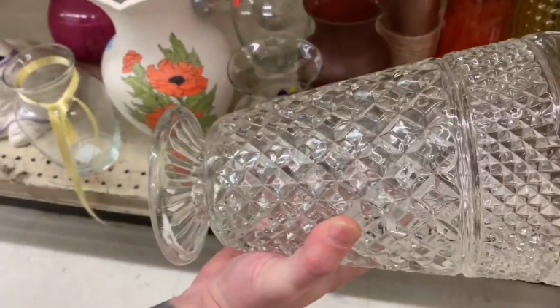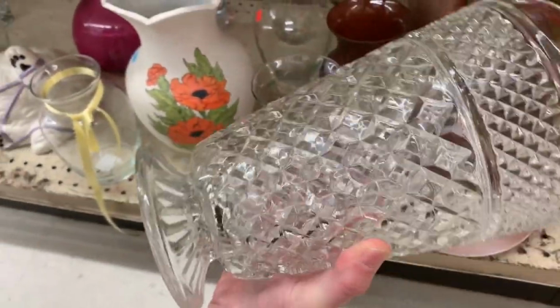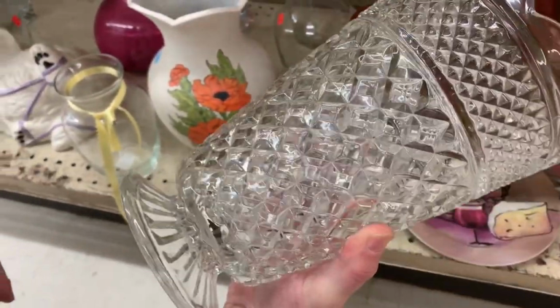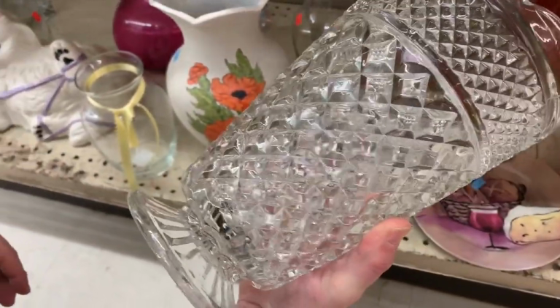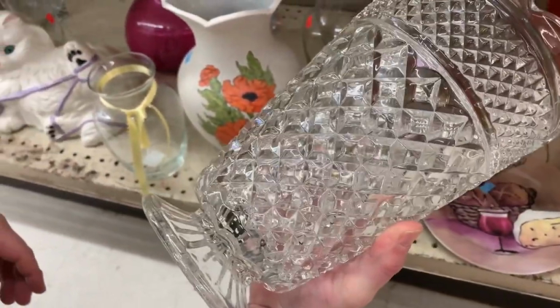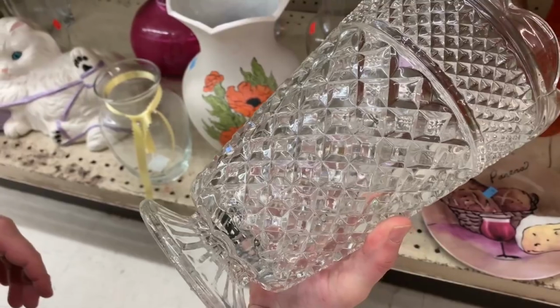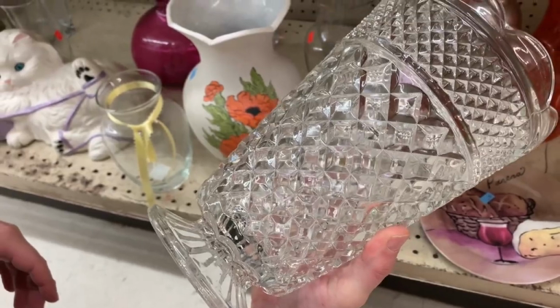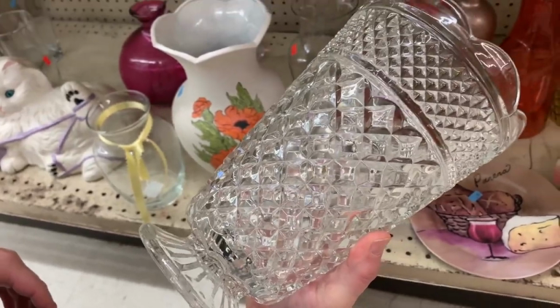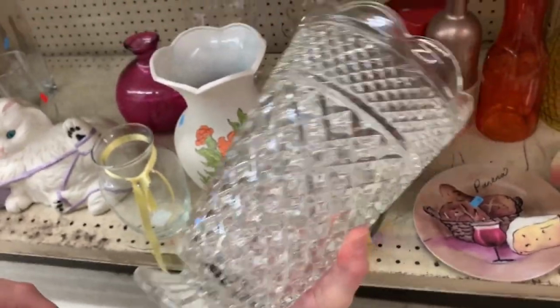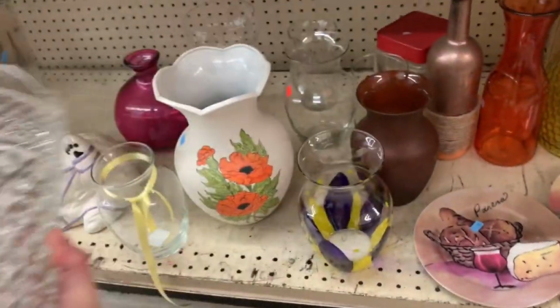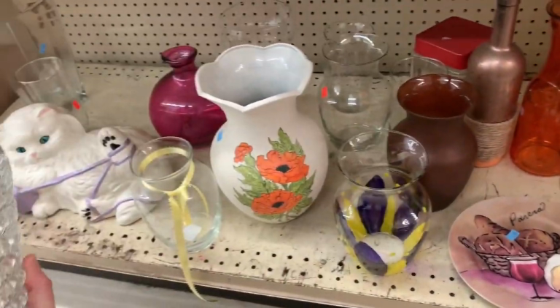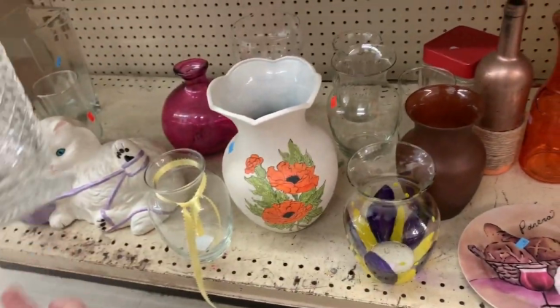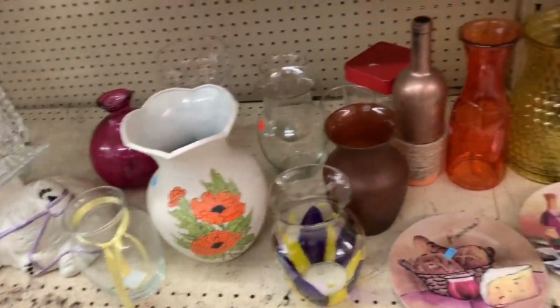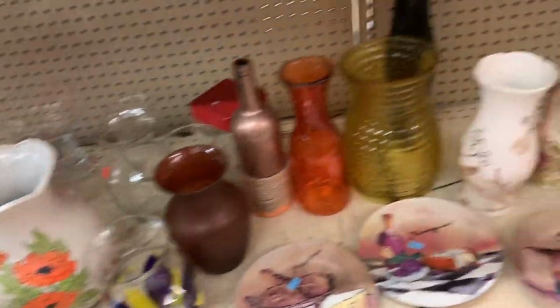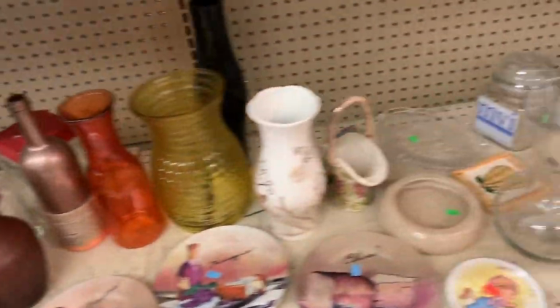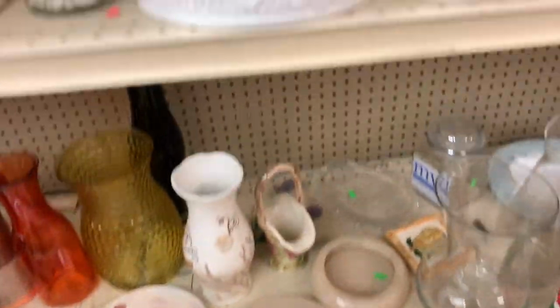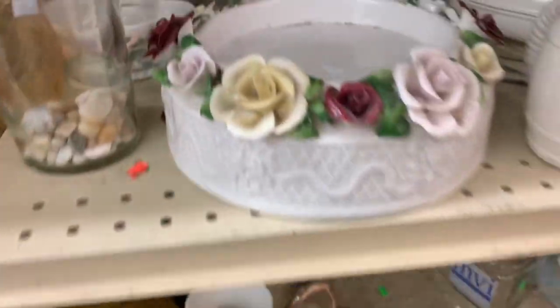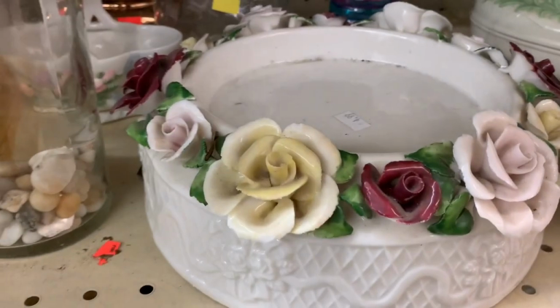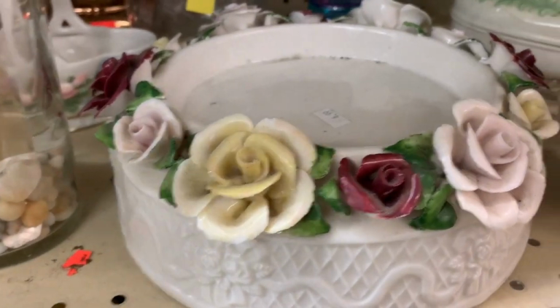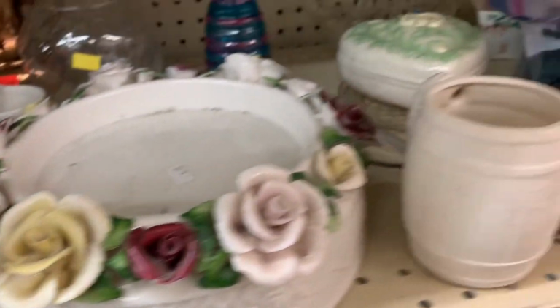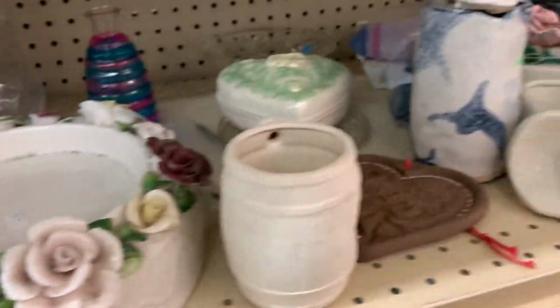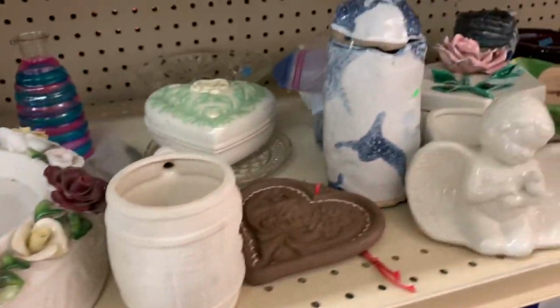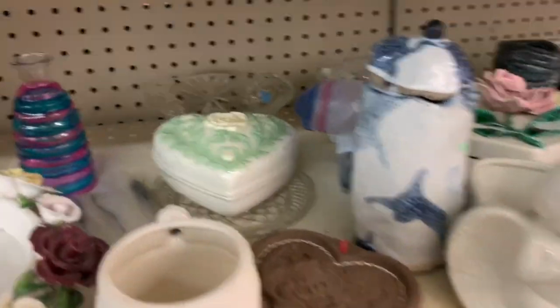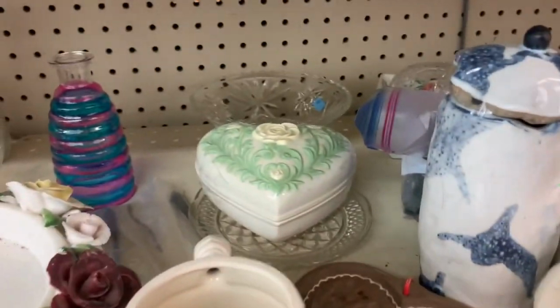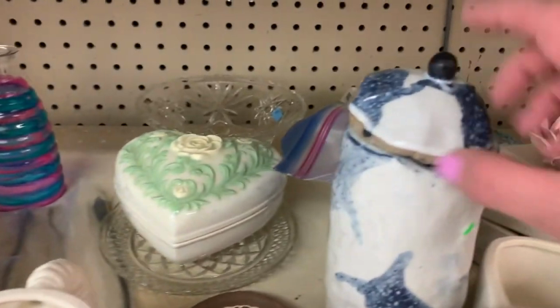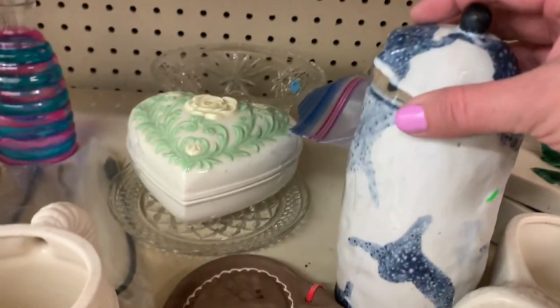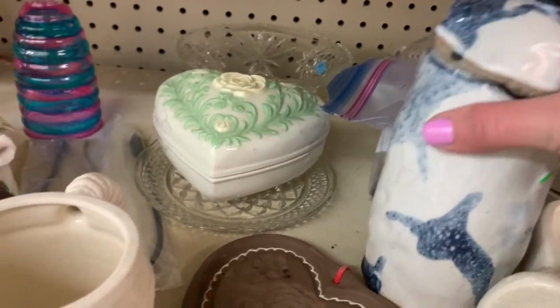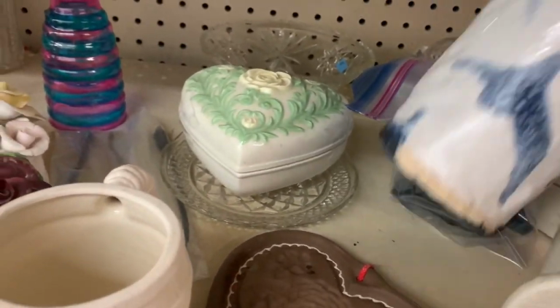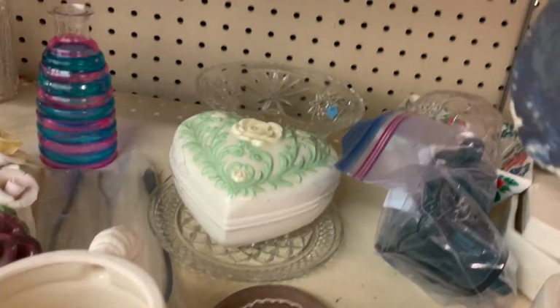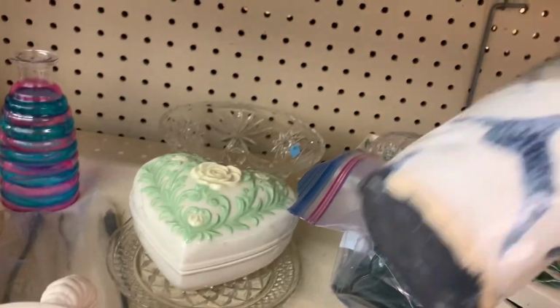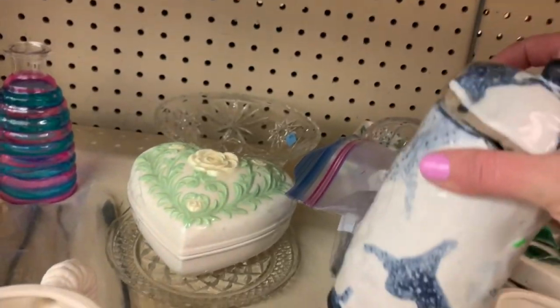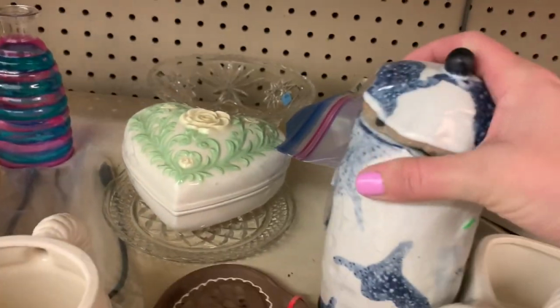This was a nice find — a diamond pattern. Indiana glass? Why didn't we take that? That's really nice. We see a lot of Indiana glass. Just didn't do it for you? Nope. Just didn't crank your tractor? I need the special stuff now.